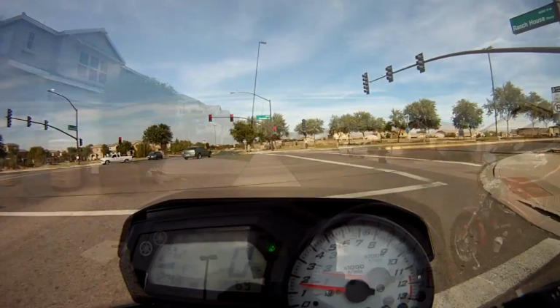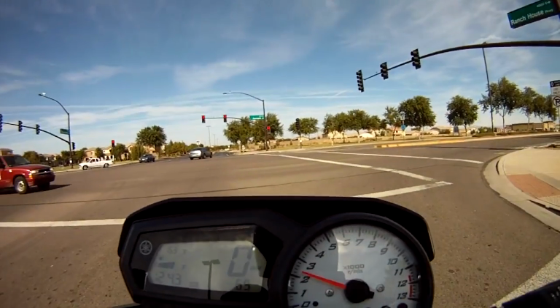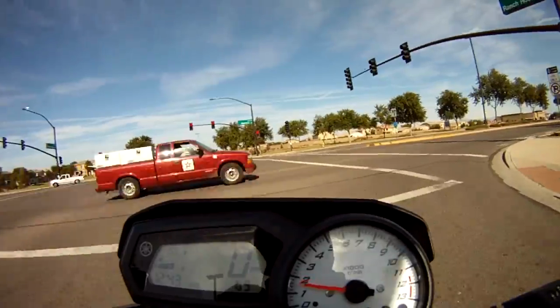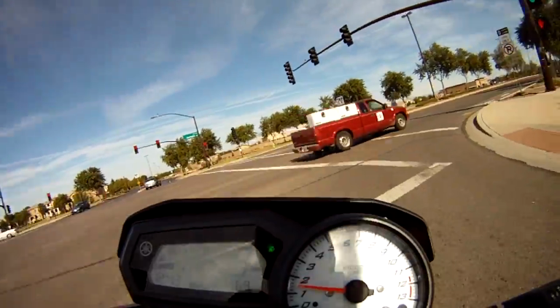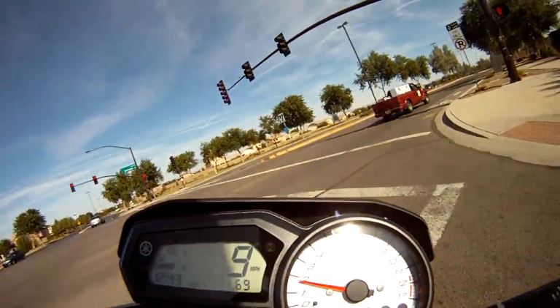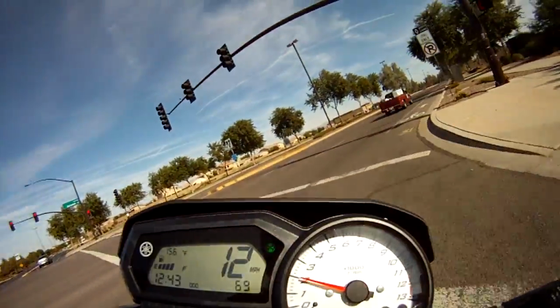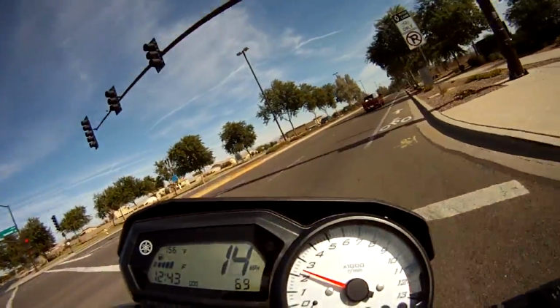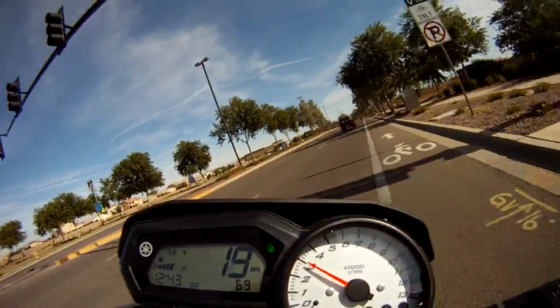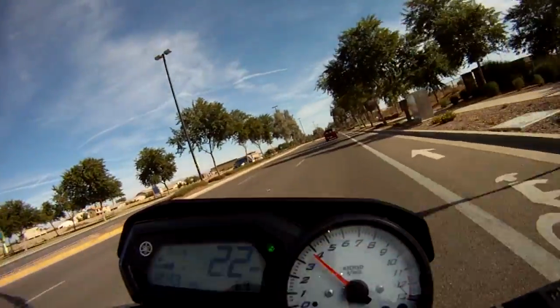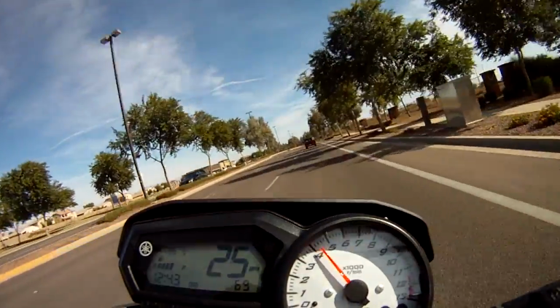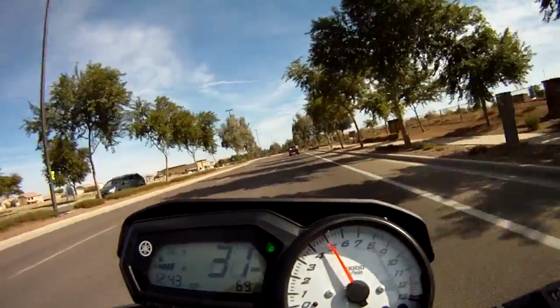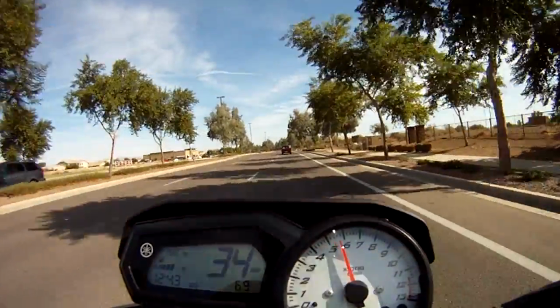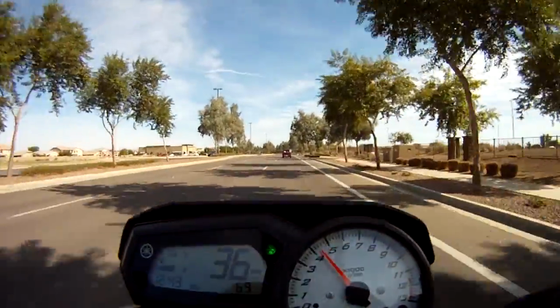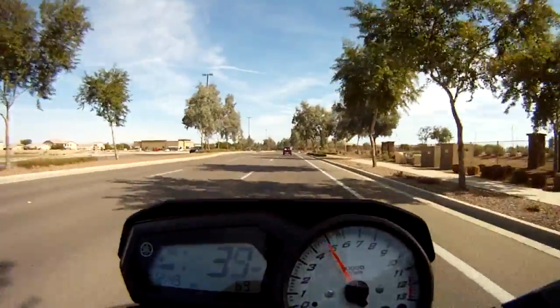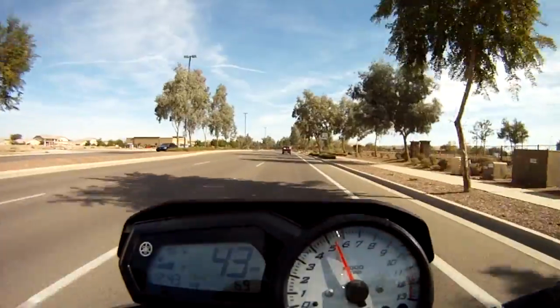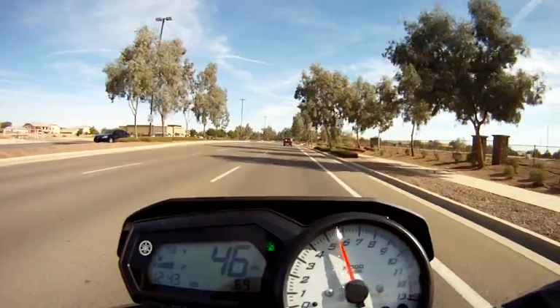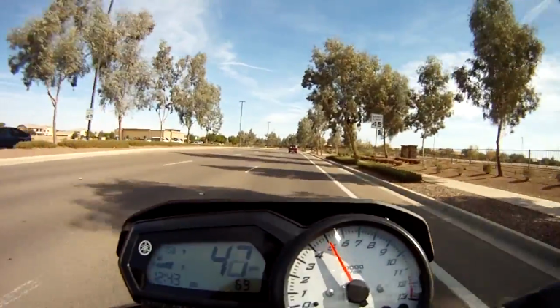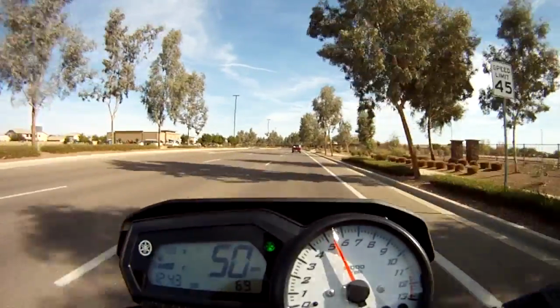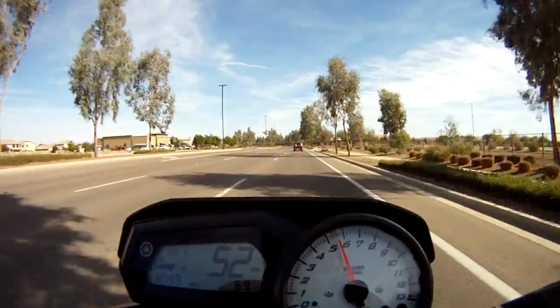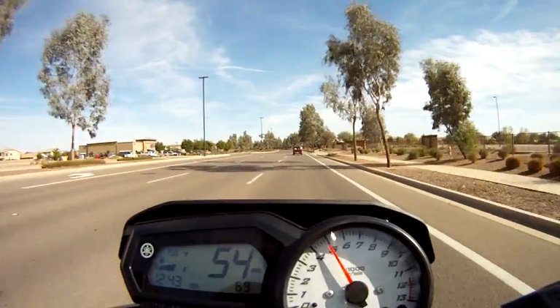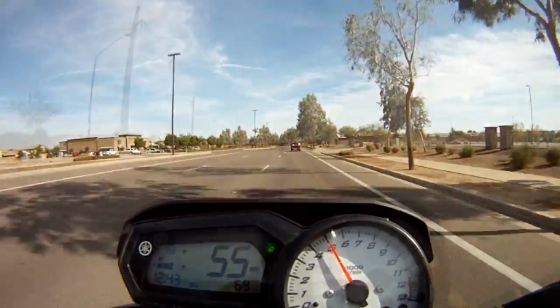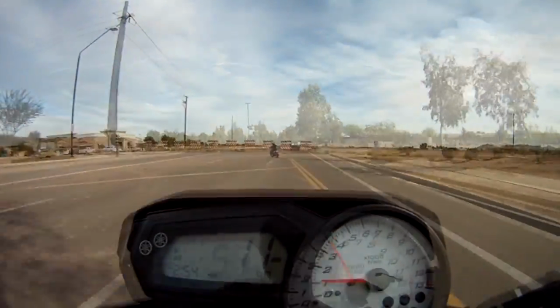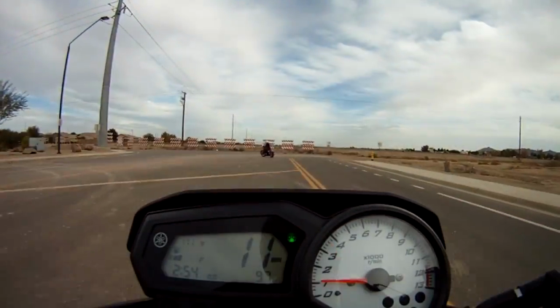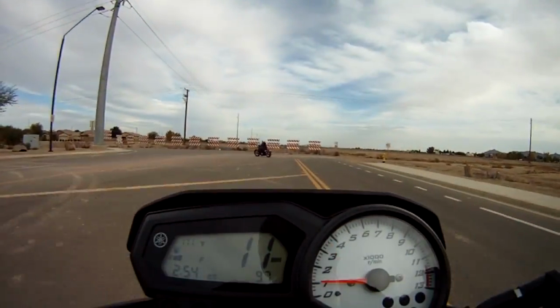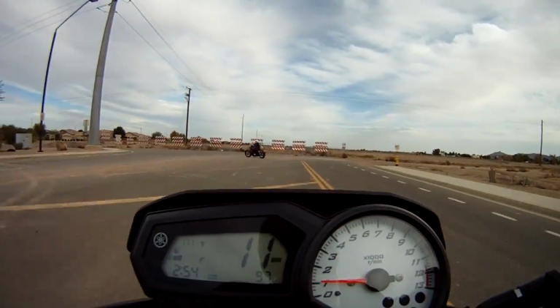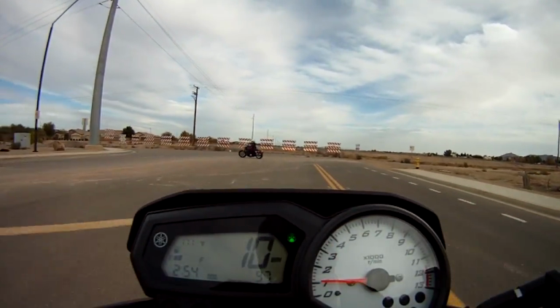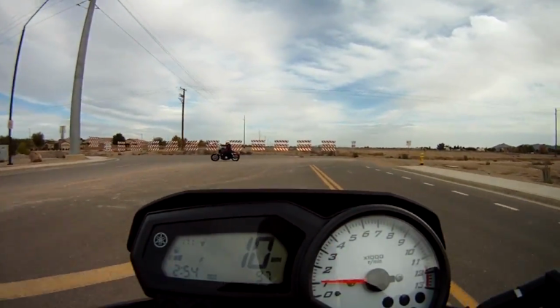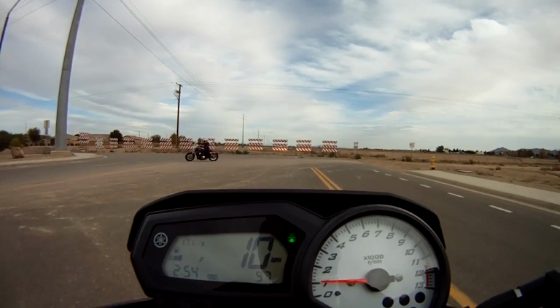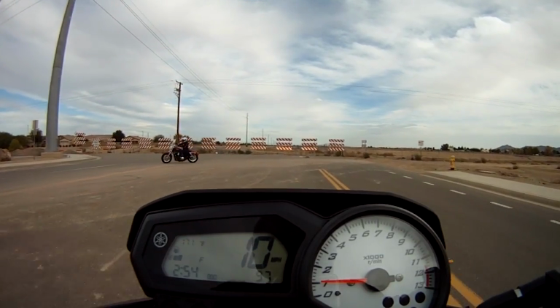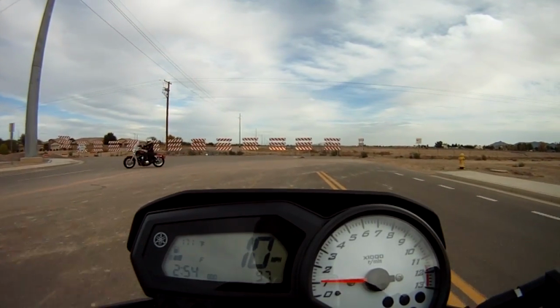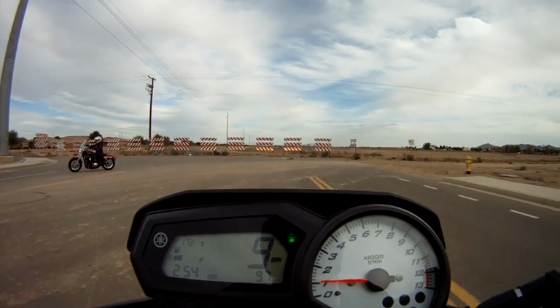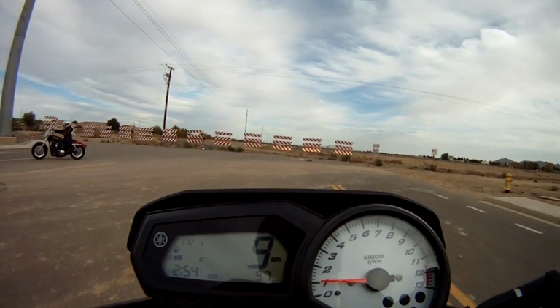When you first get the bike you'll have to break it in at 5900 RPMs until the first 600 miles, and then after that 6900 RPM until you've gone 1000 miles total.